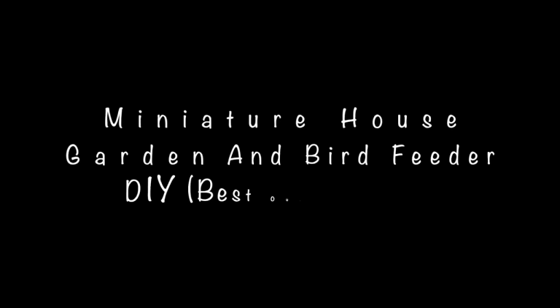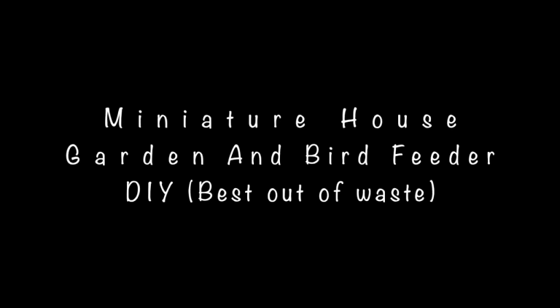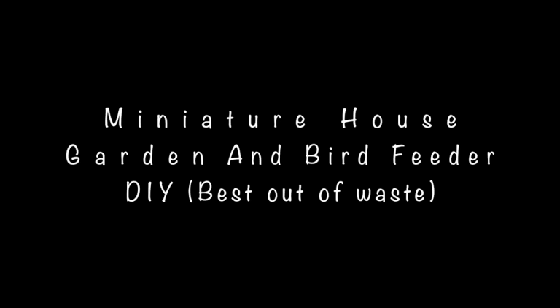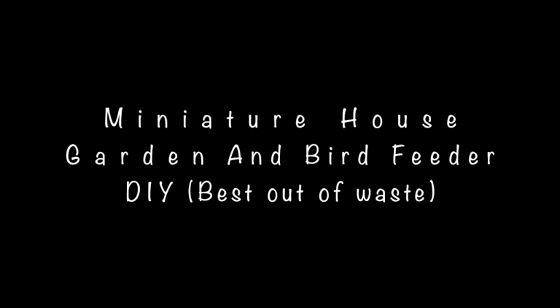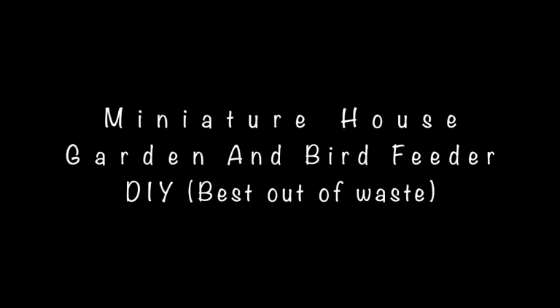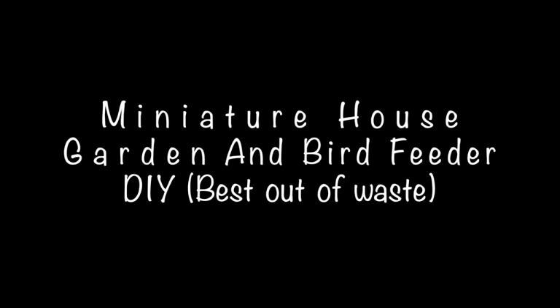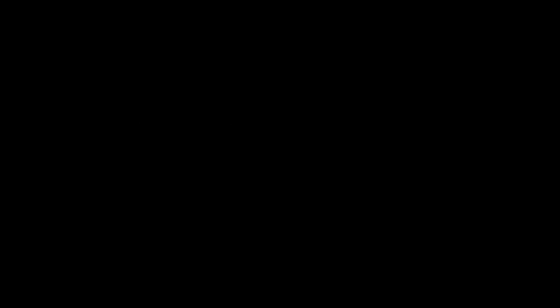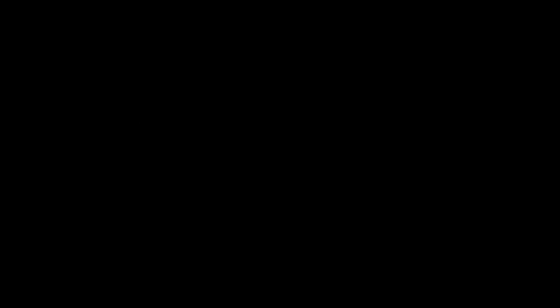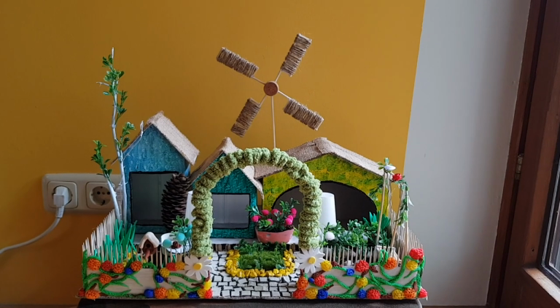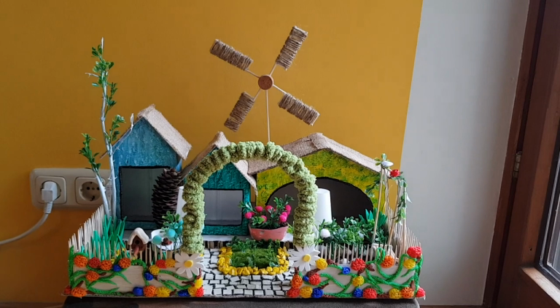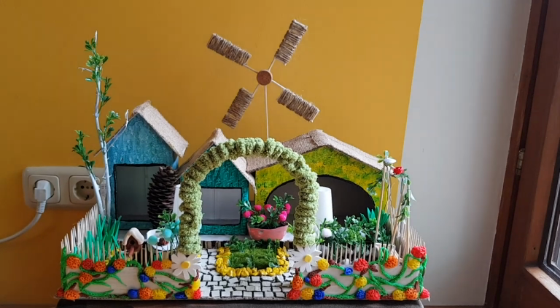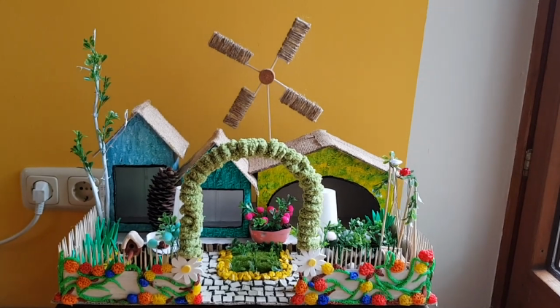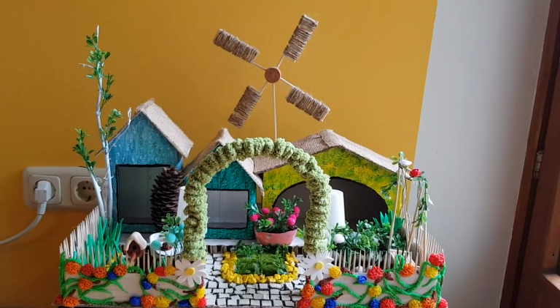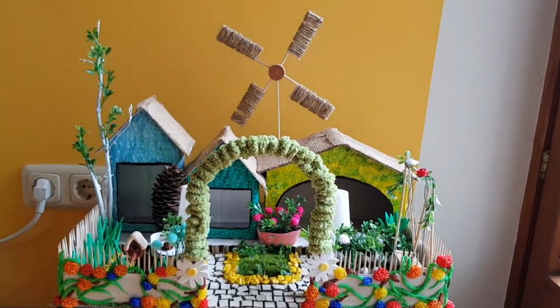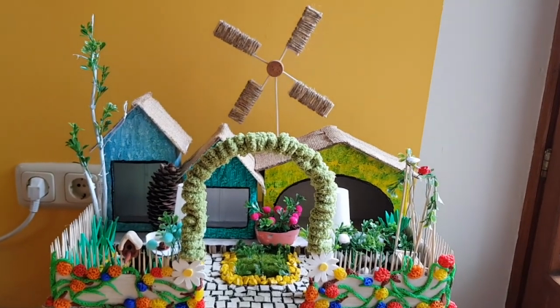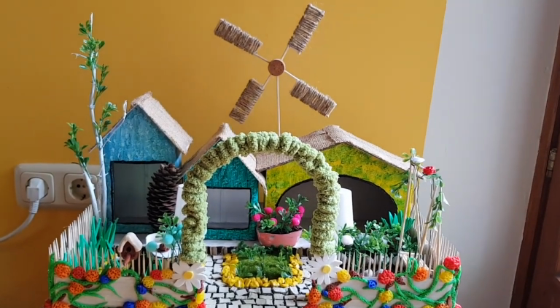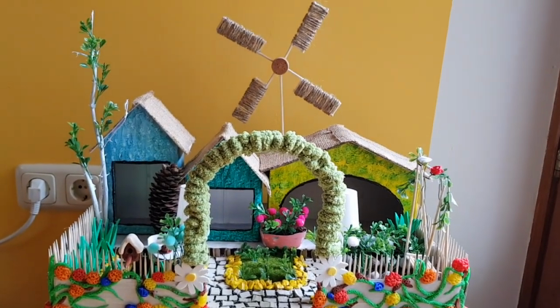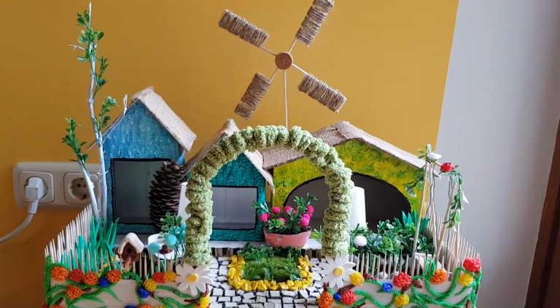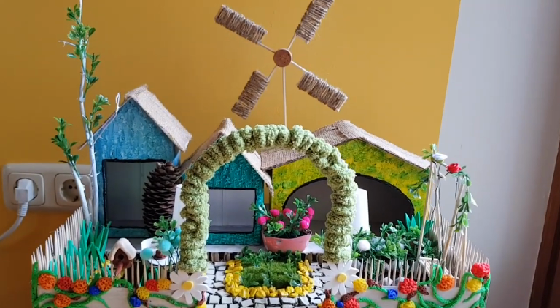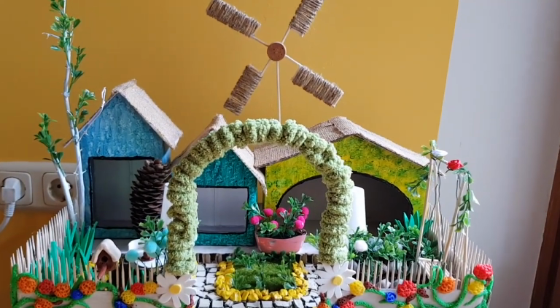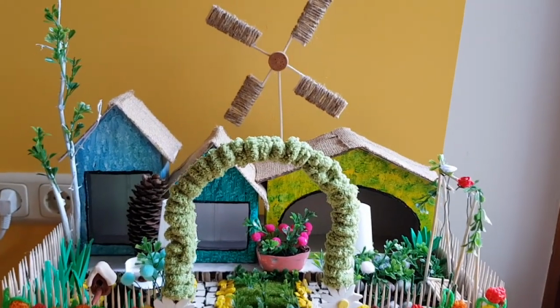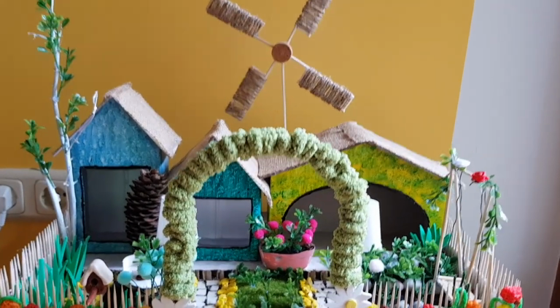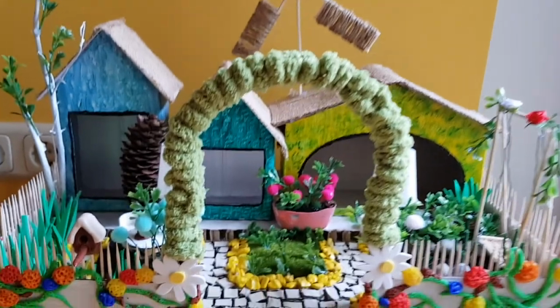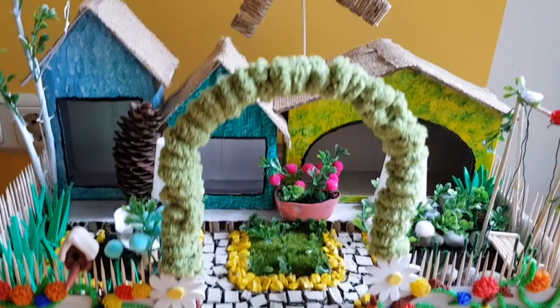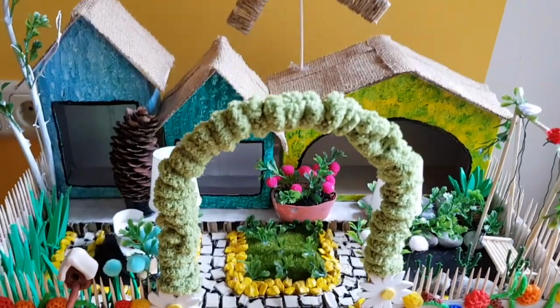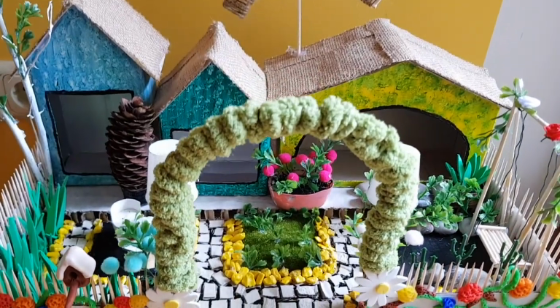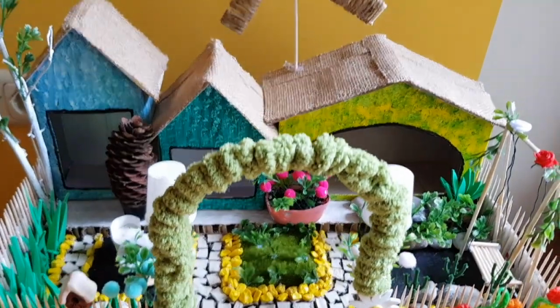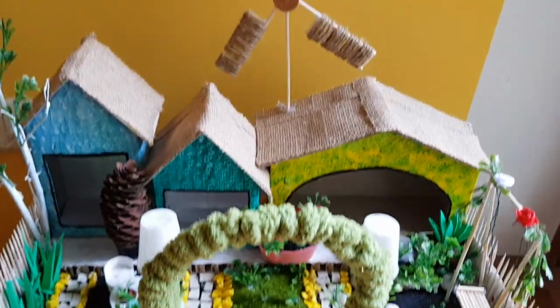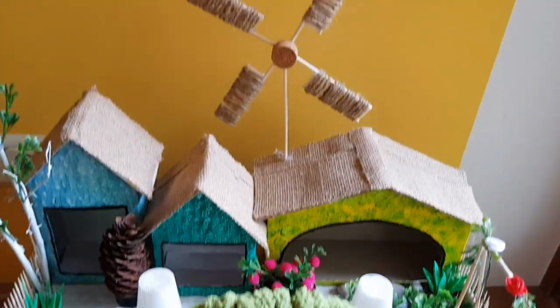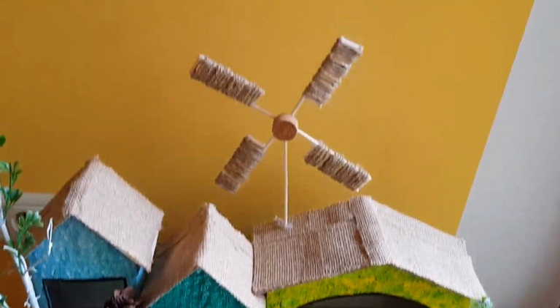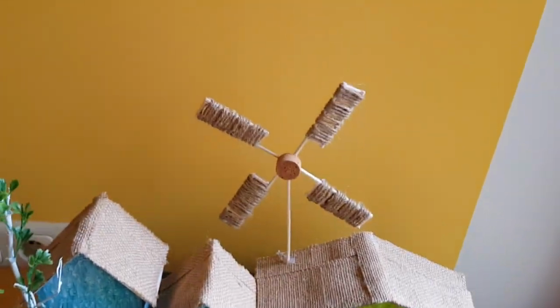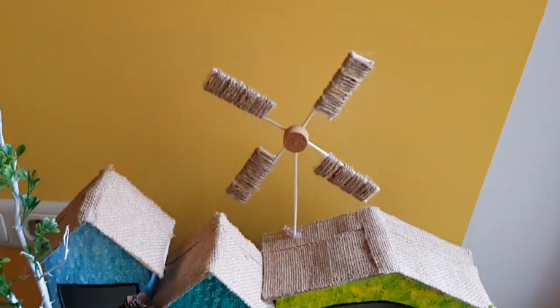Hello friends, welcome back to my channel. I'm Vaishali. In today's video I'm showing how you can make a beautiful miniature house garden and a bird feeder. So let's get started.